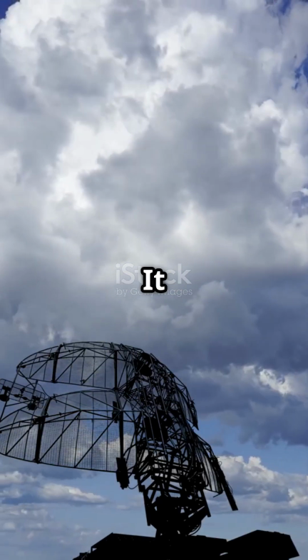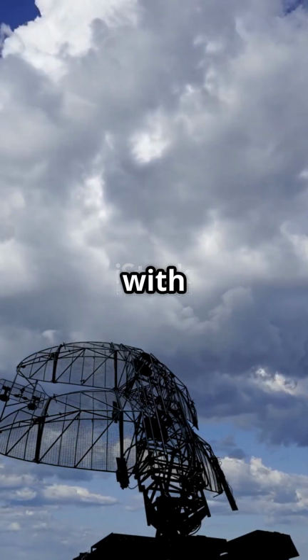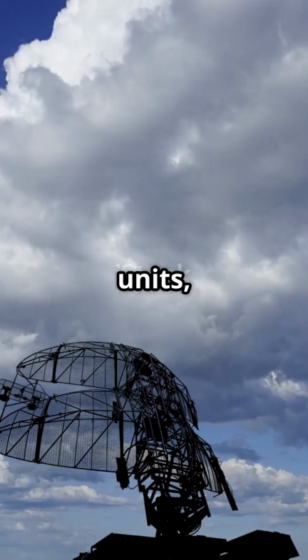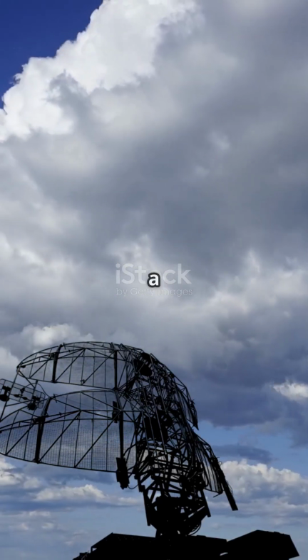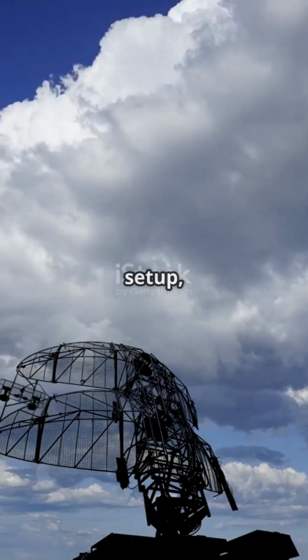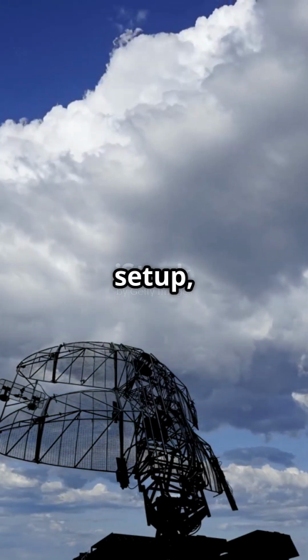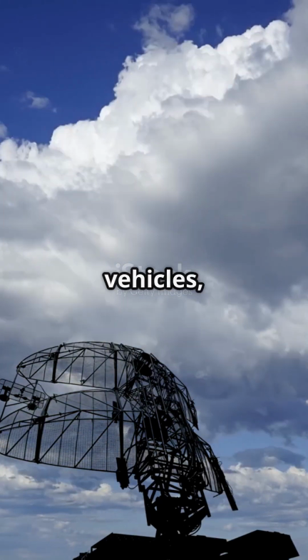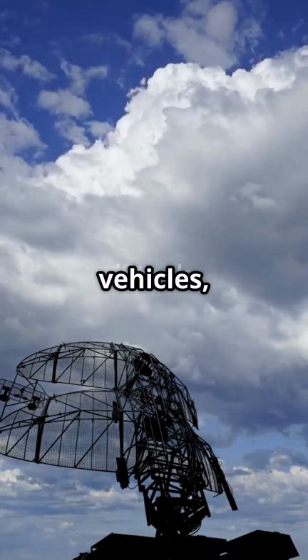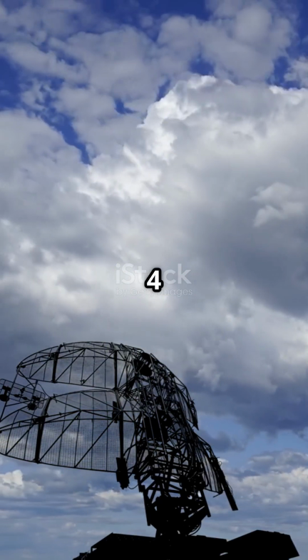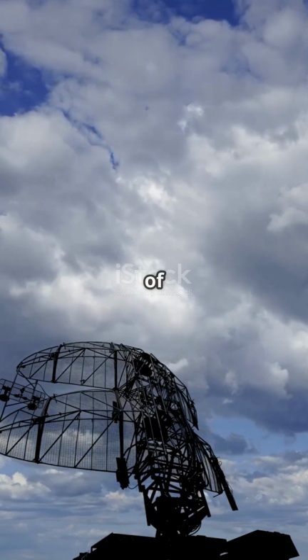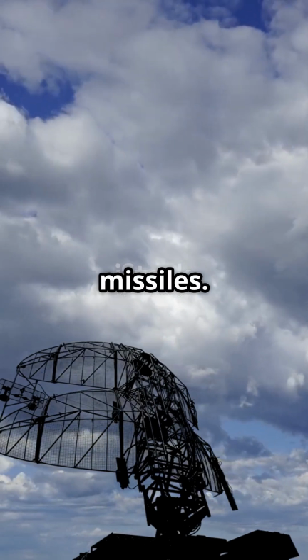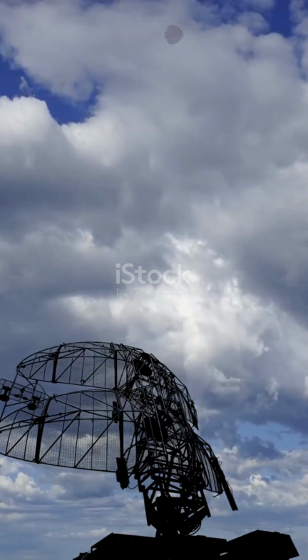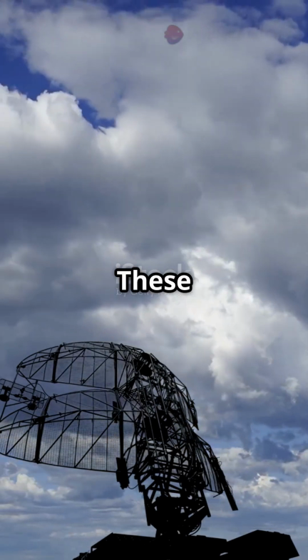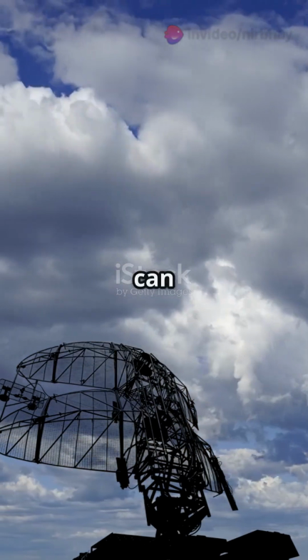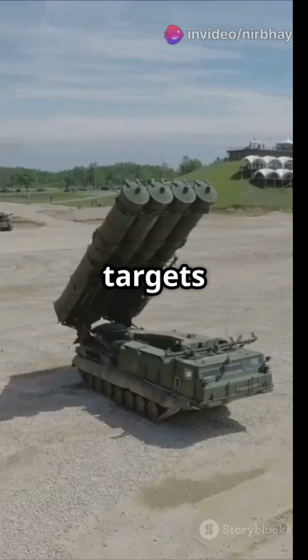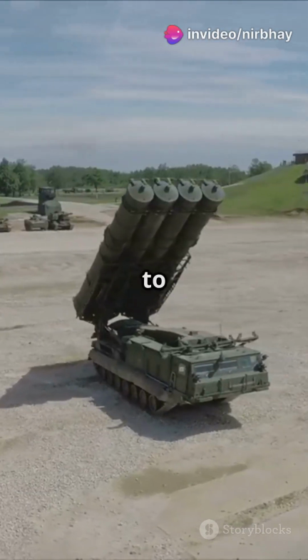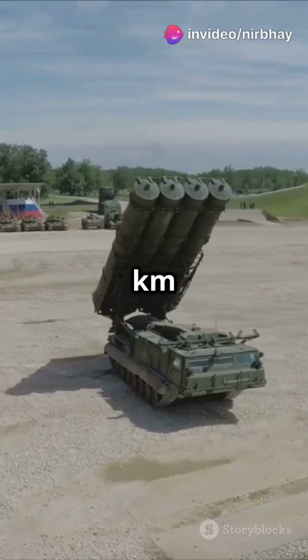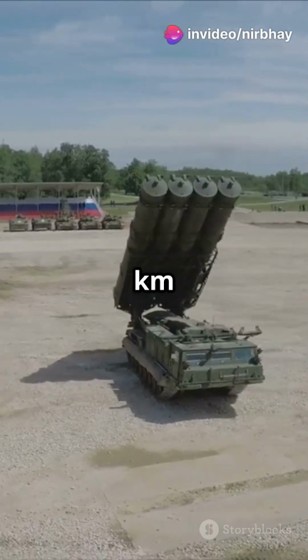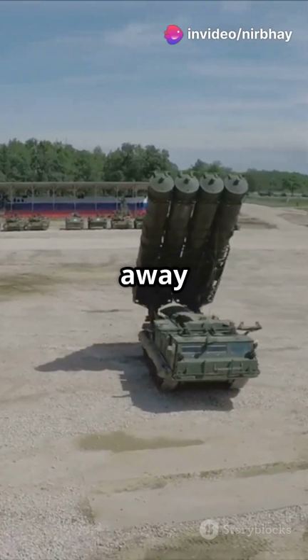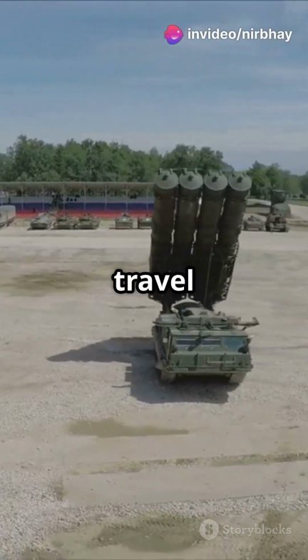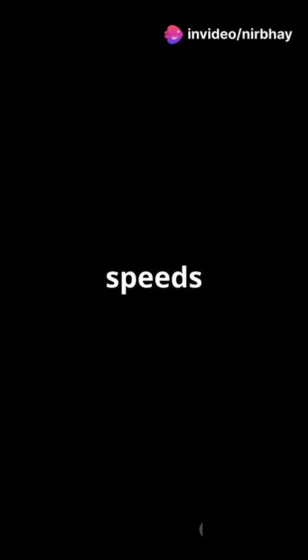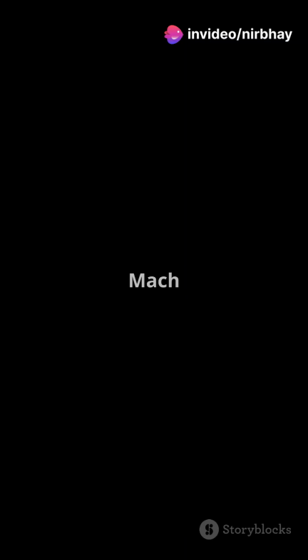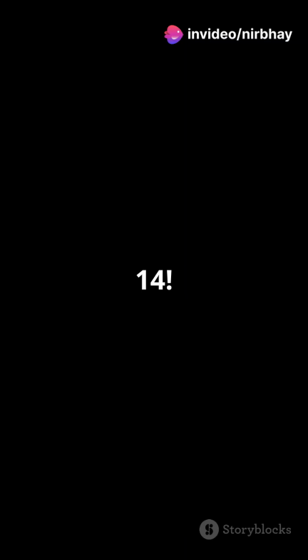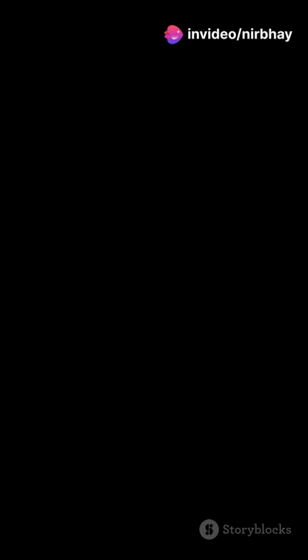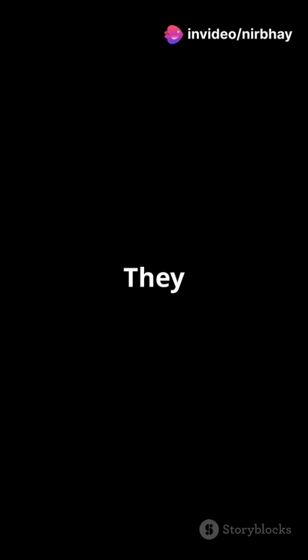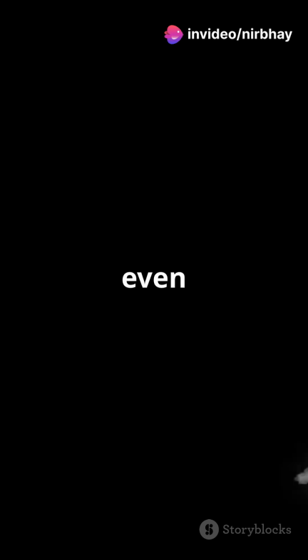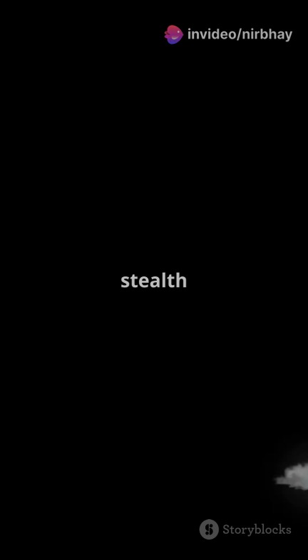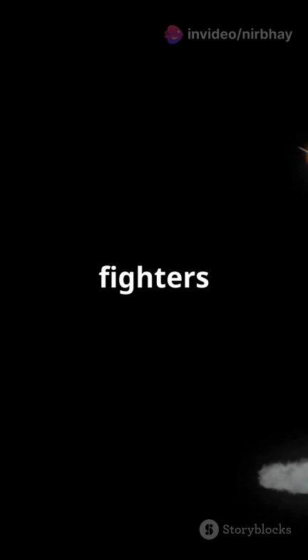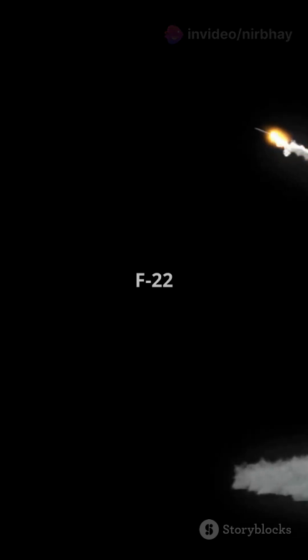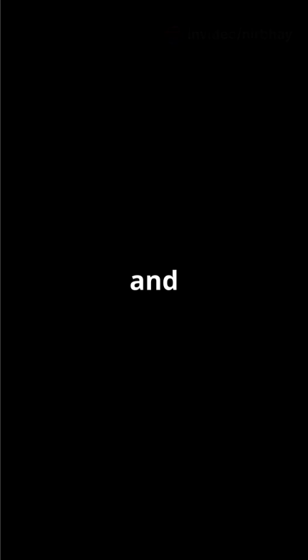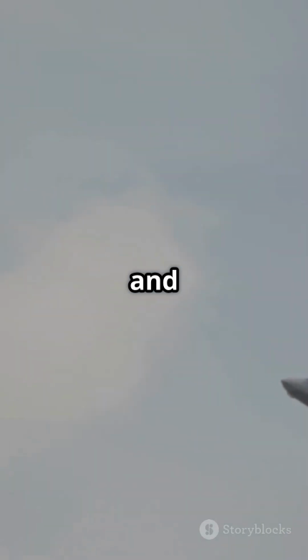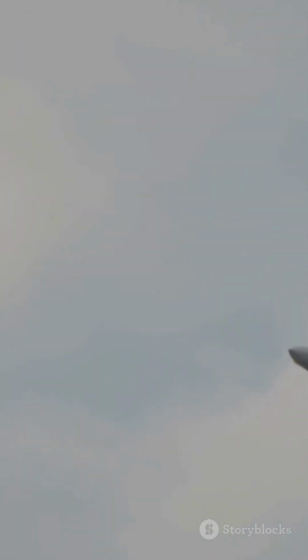It comes with radar units, a command setup, launch vehicles, and four types of missiles. These missiles can reach targets up to 400 kilometers away and travel at speeds up to Mach 14. They can even intercept stealth fighters like the F-22 and F-35.